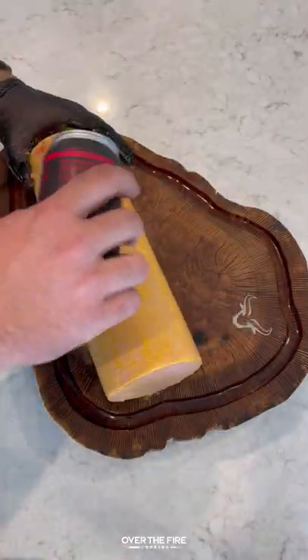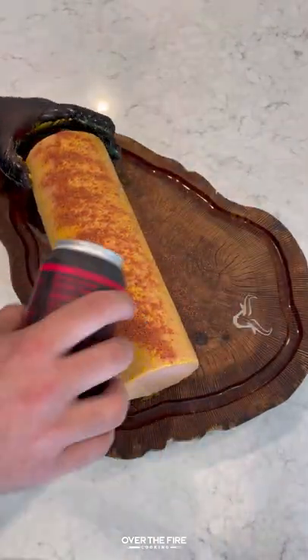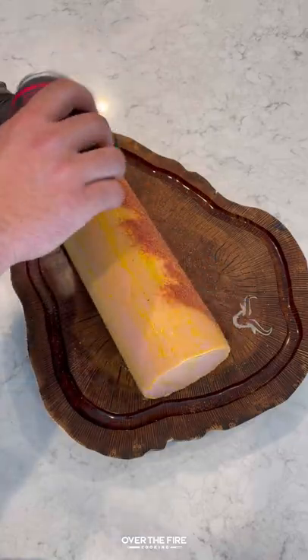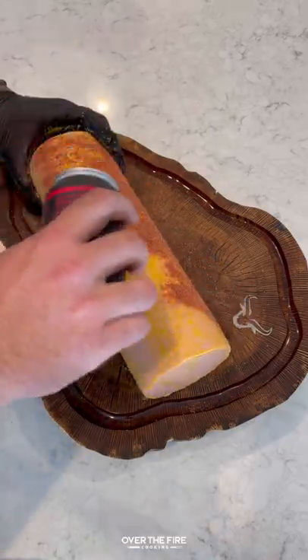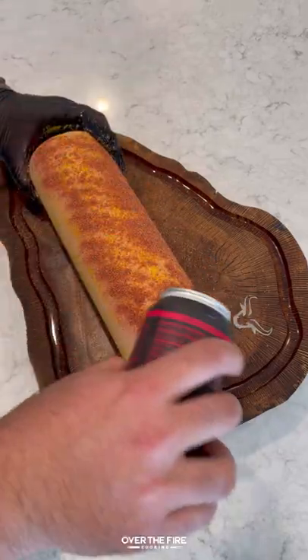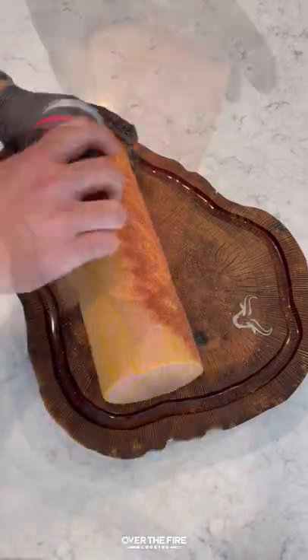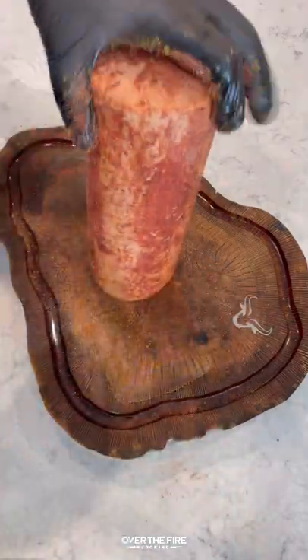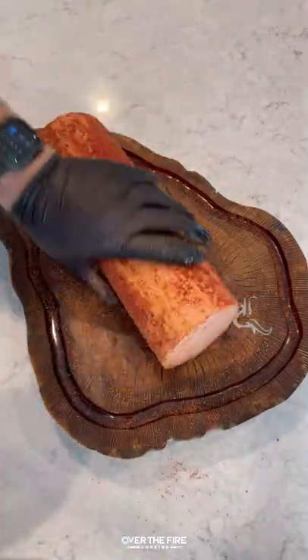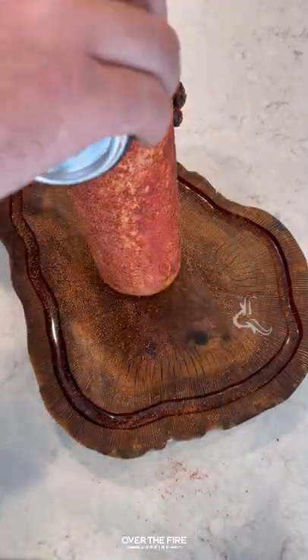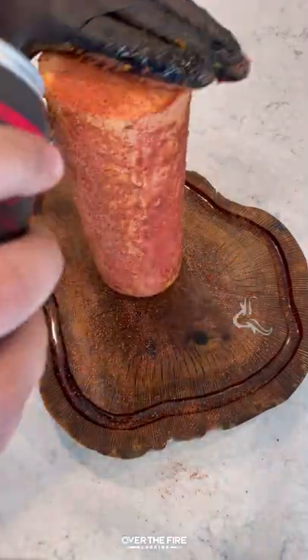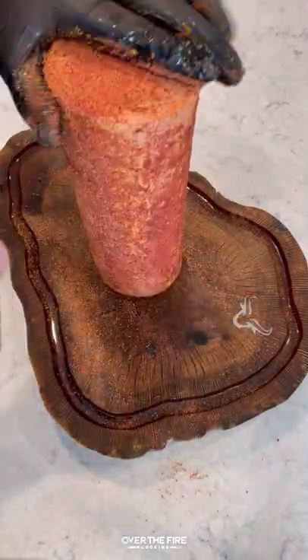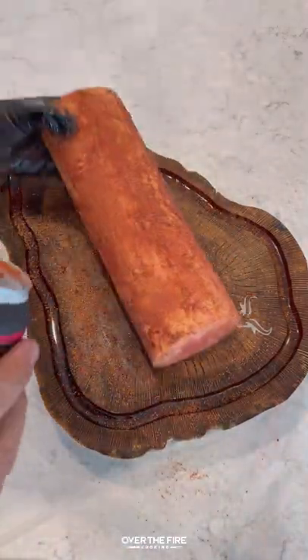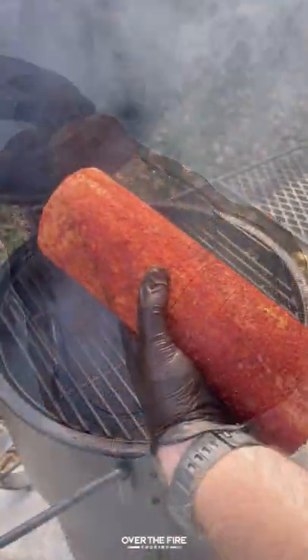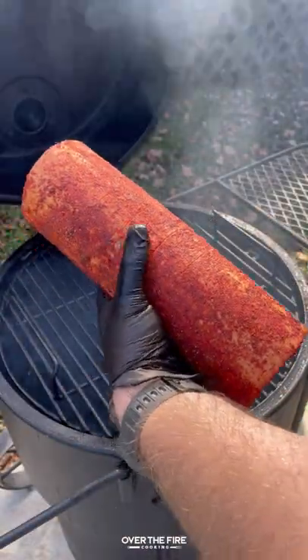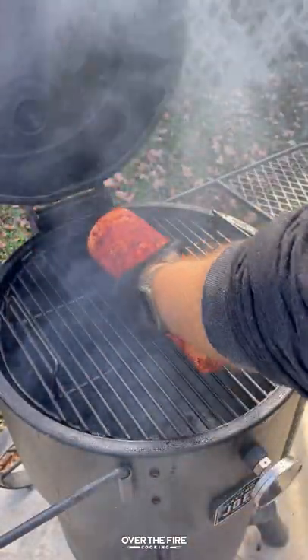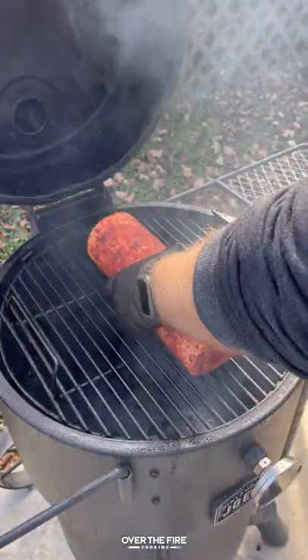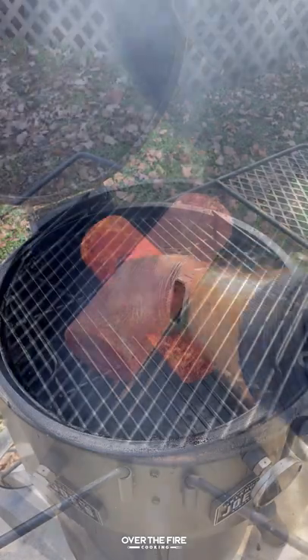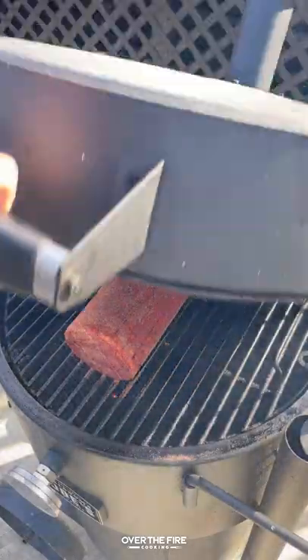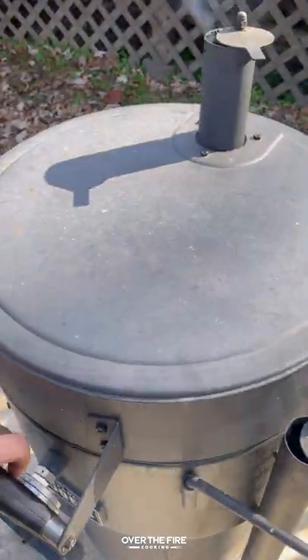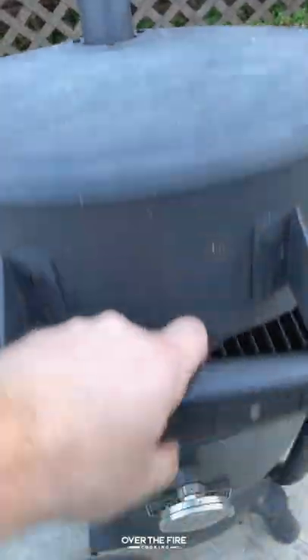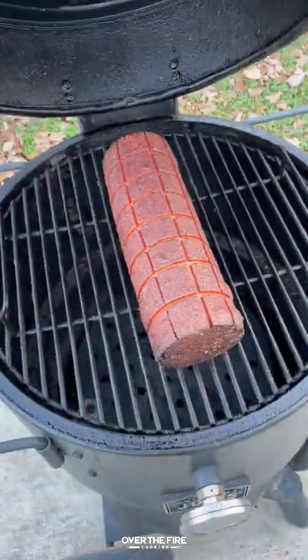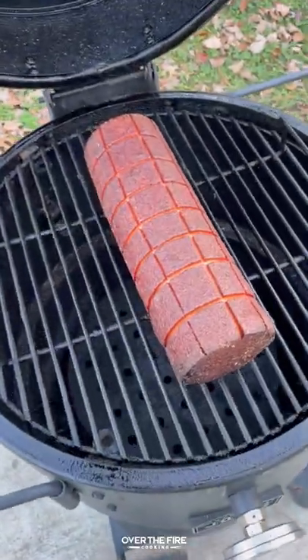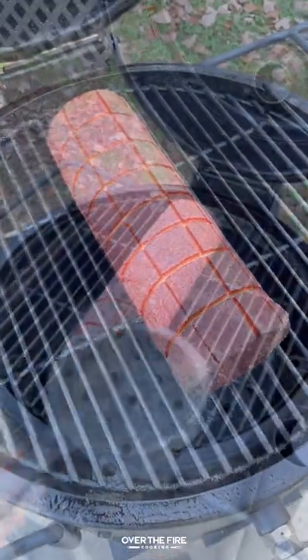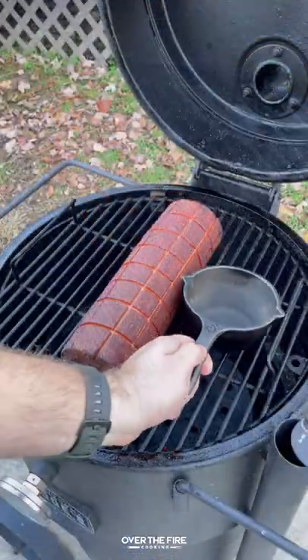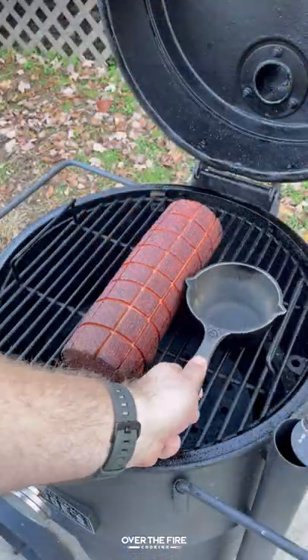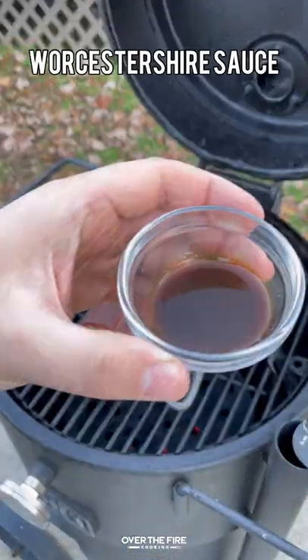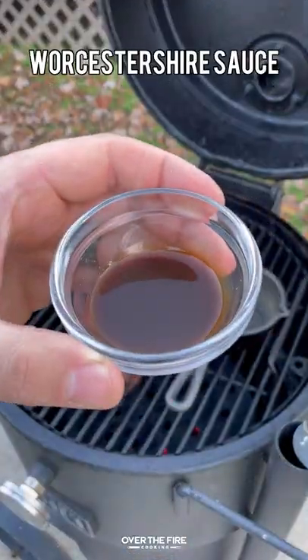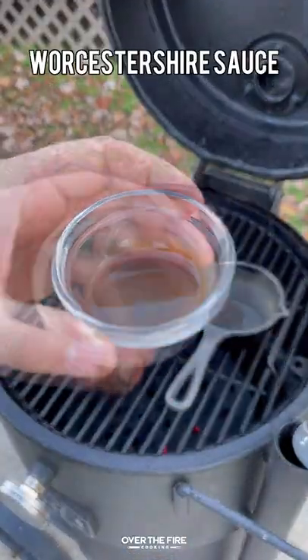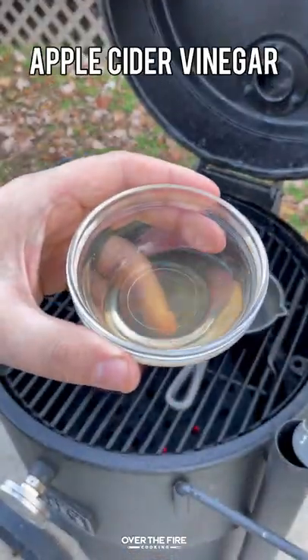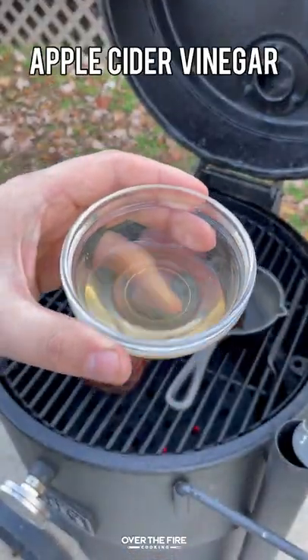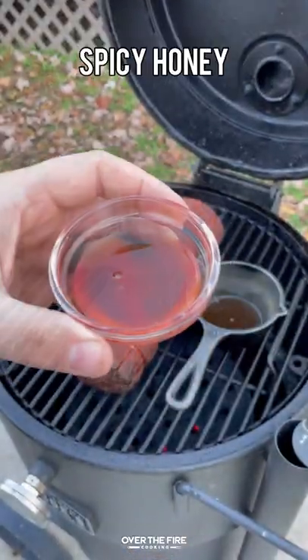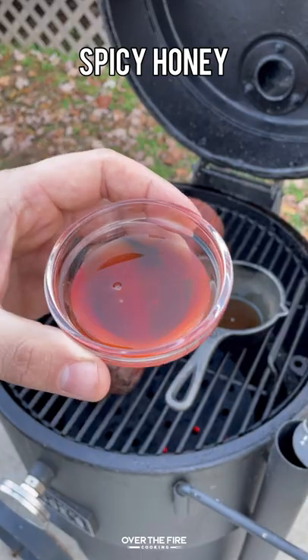I'm going to preheat my Oklahoma Joe Bronco smoker to about 225, placing this guy on. He's going to cook for about three to four hours, looking for that beautiful outside crust.